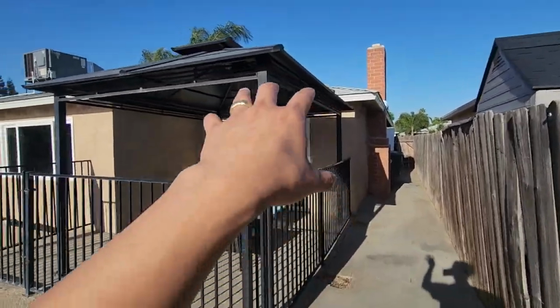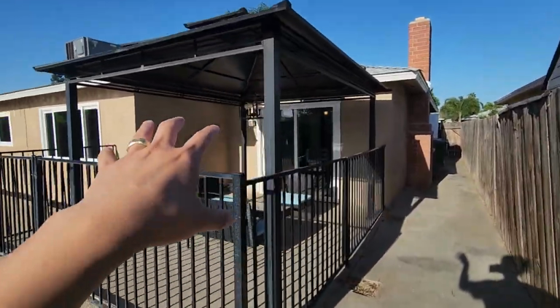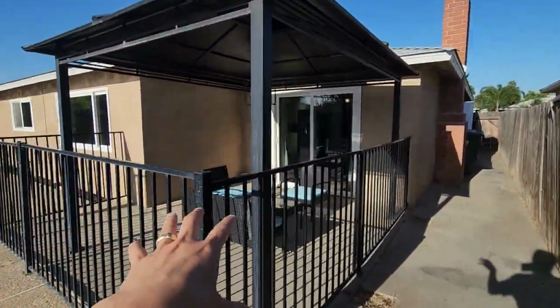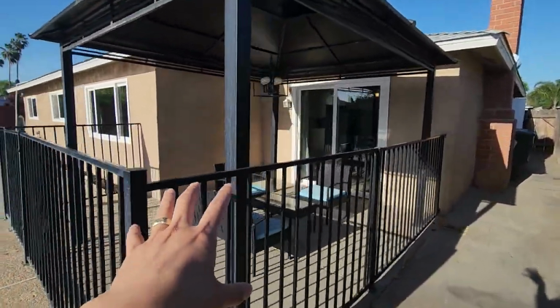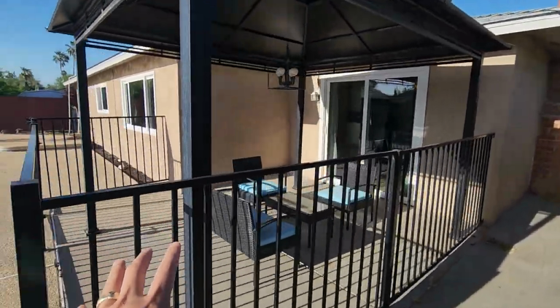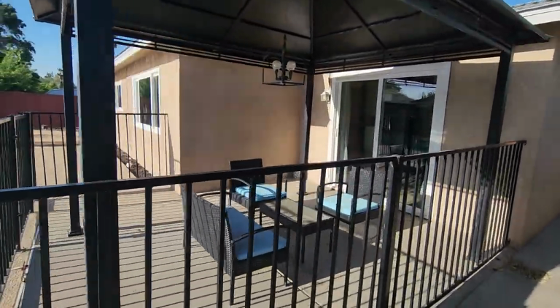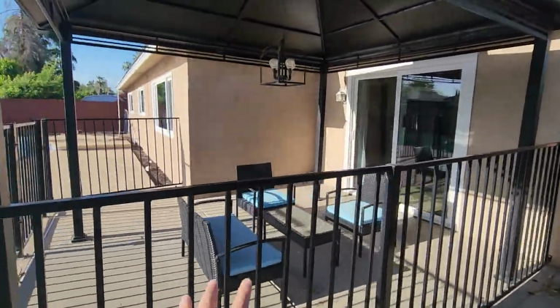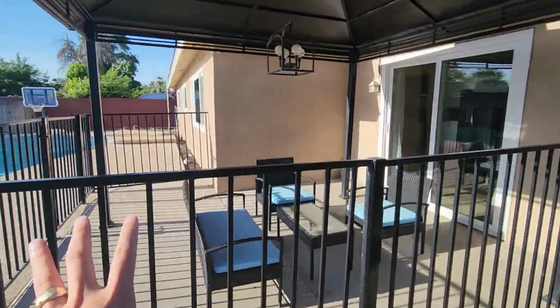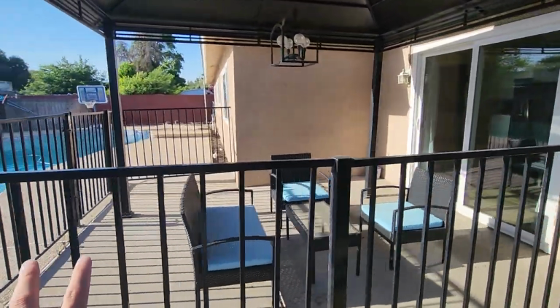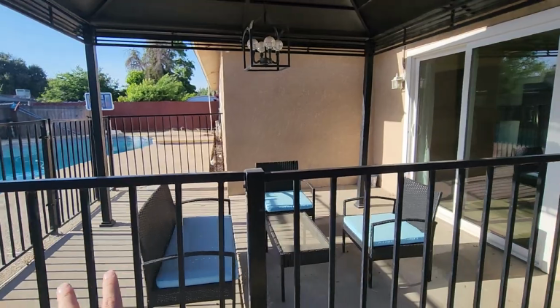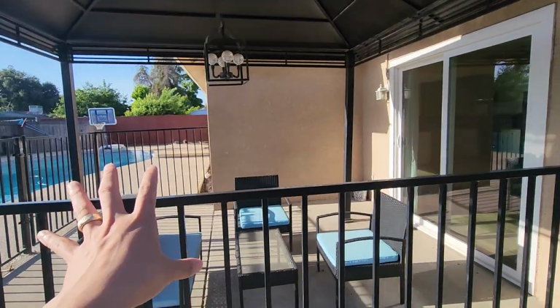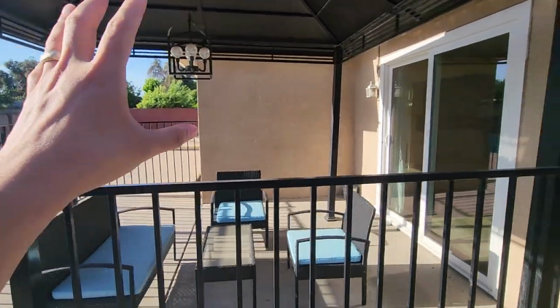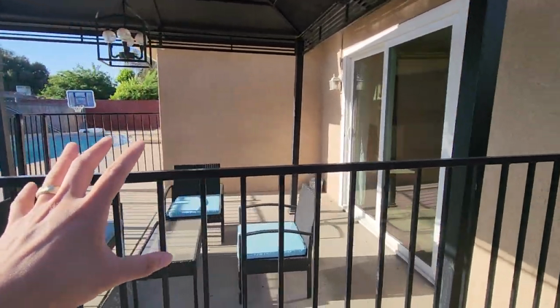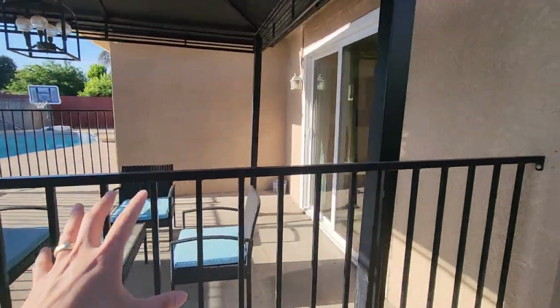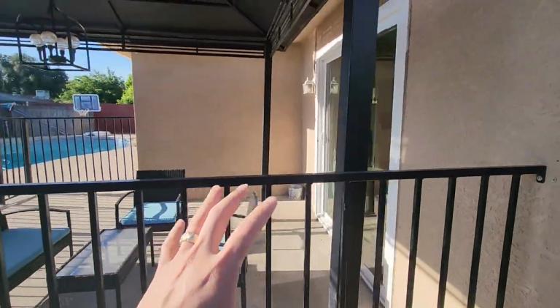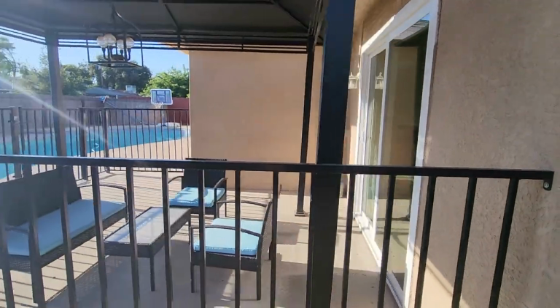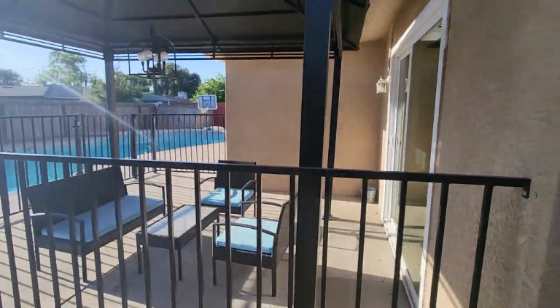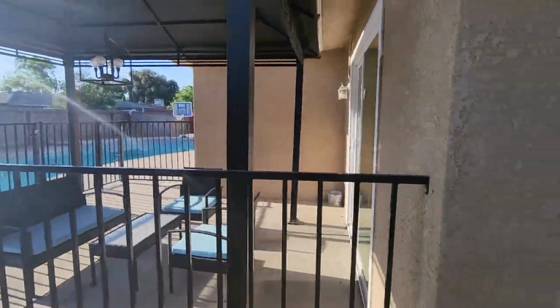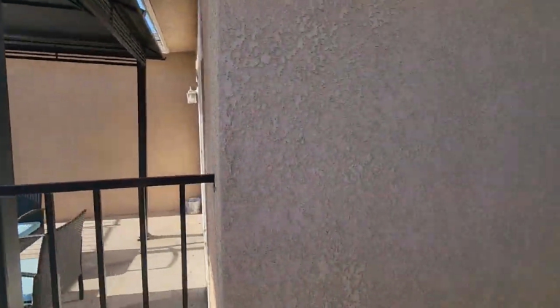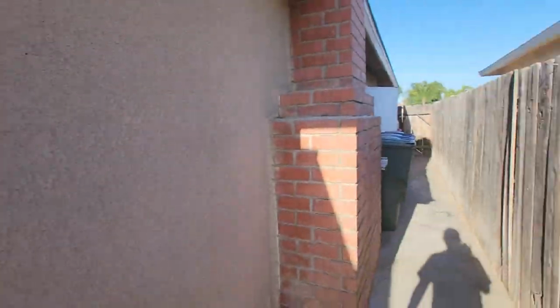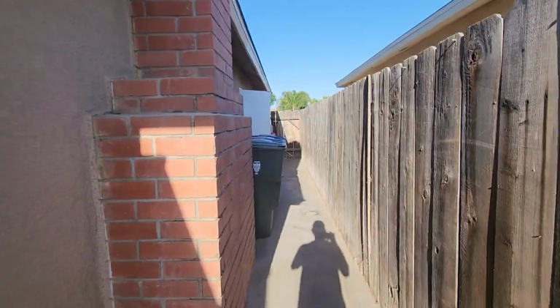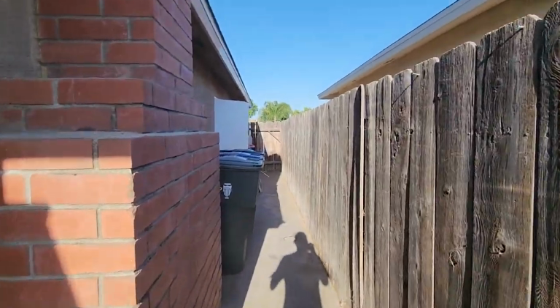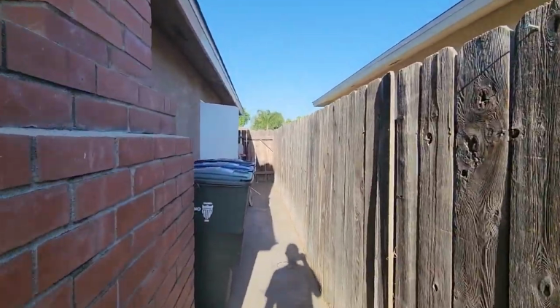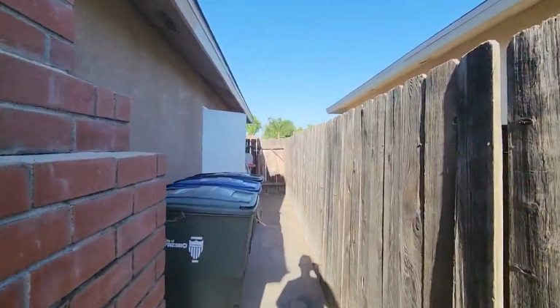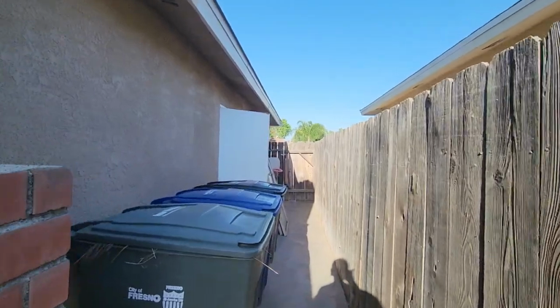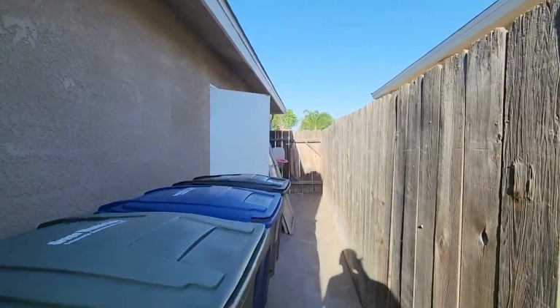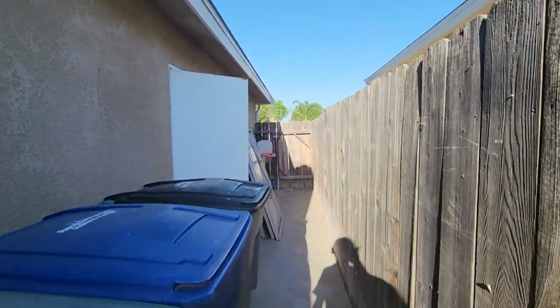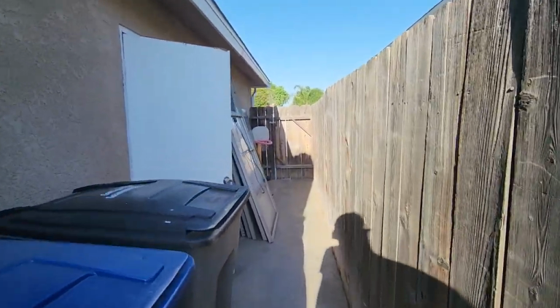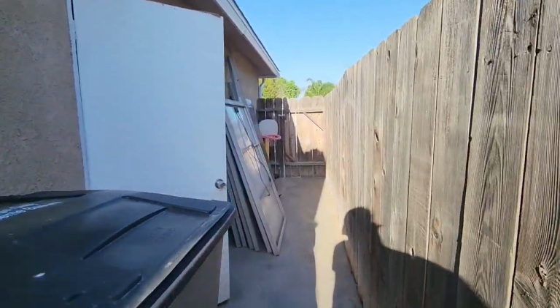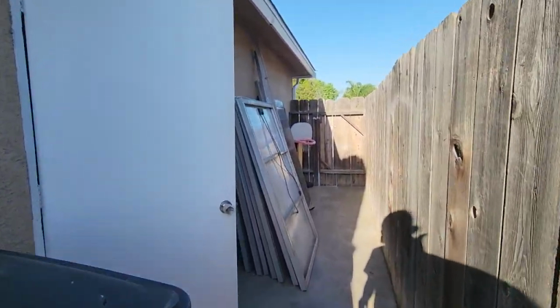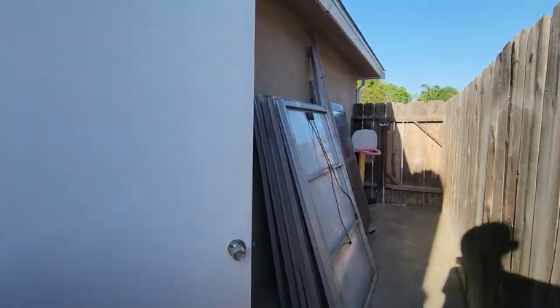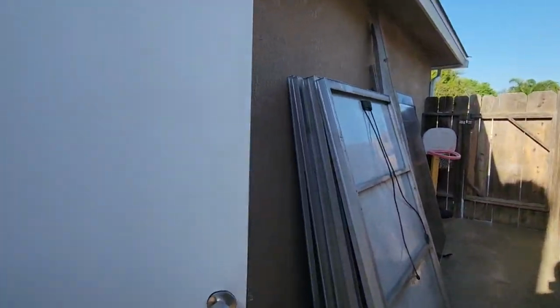This is the gazebo that they have outside. Looks like it's a 10 by 12 gazebo. That's a nice little gazebo area. Let's go ahead and keep touring from the inside.